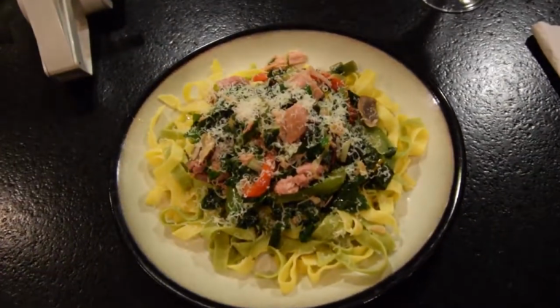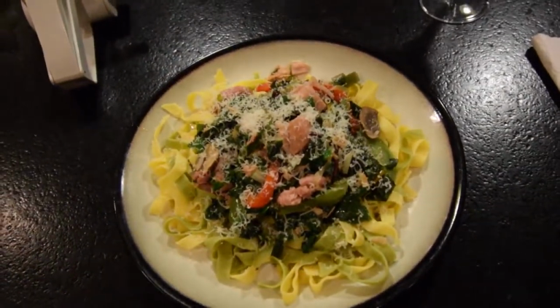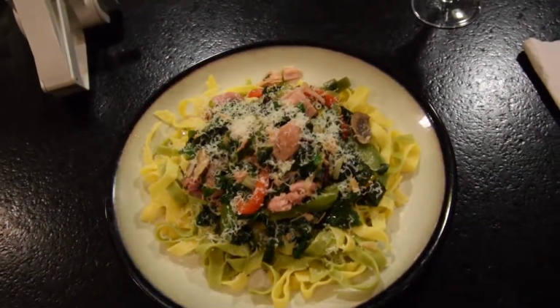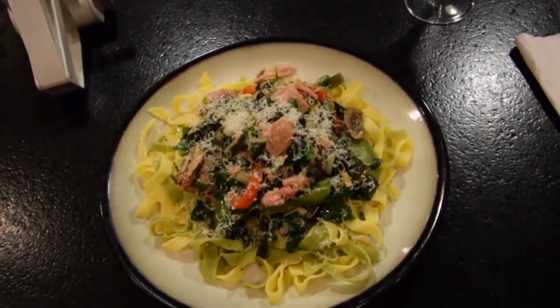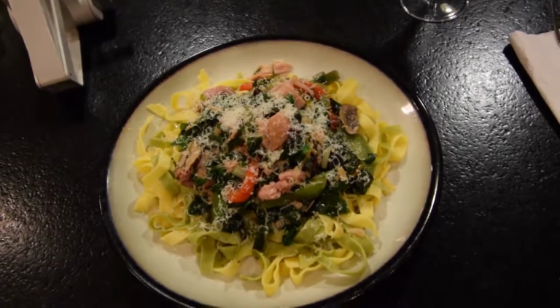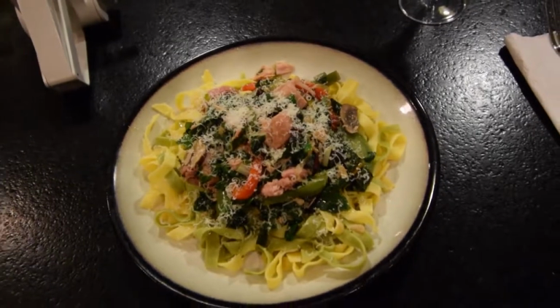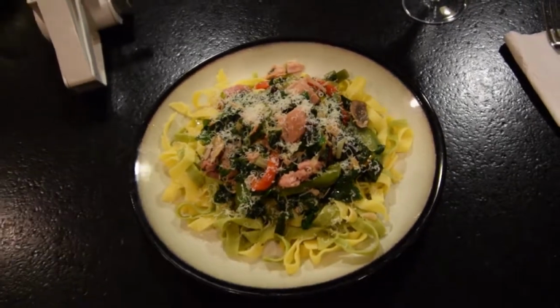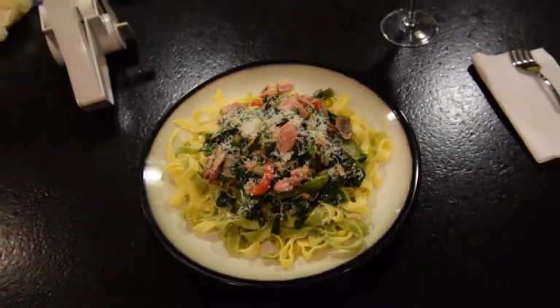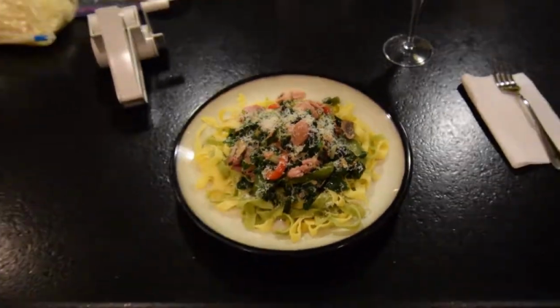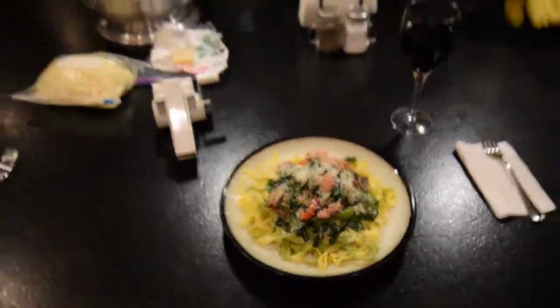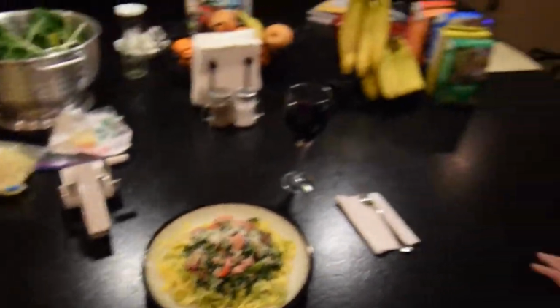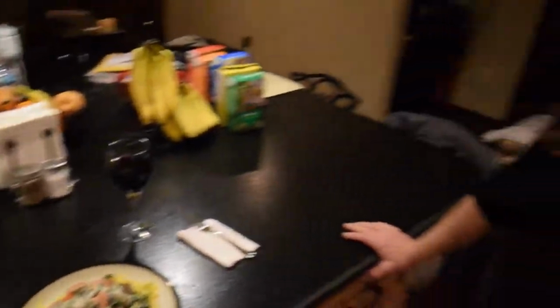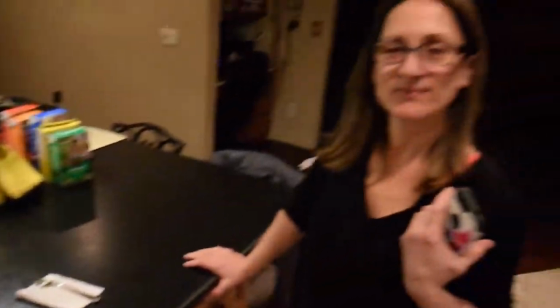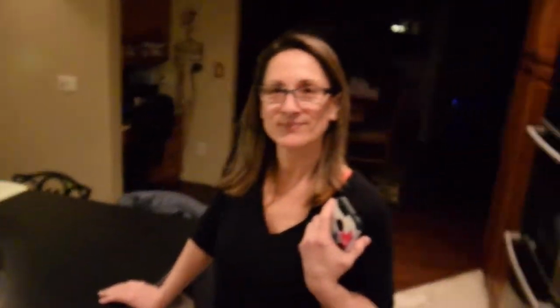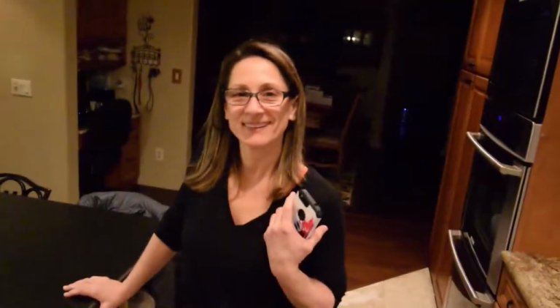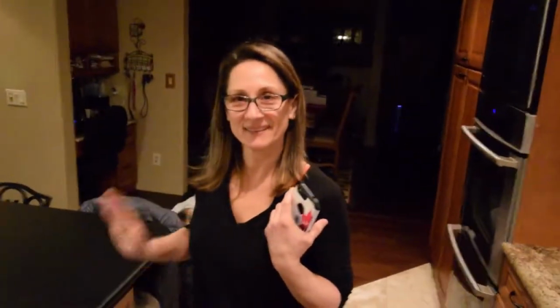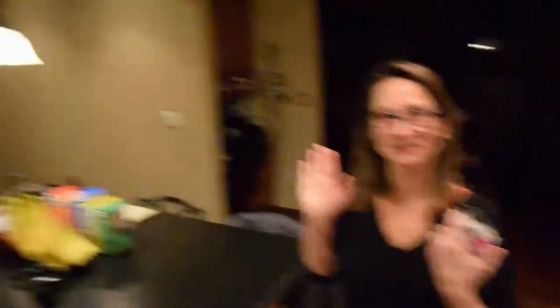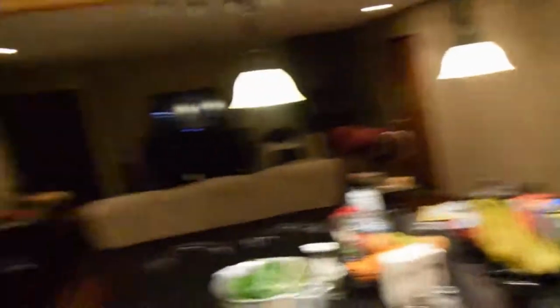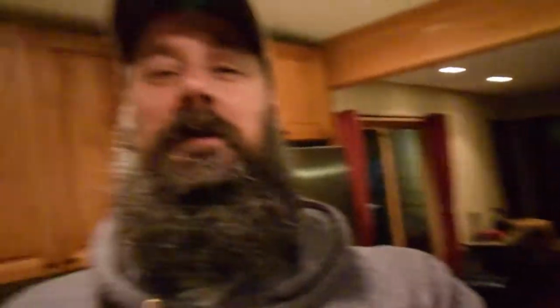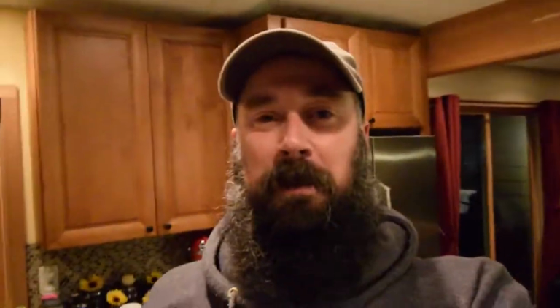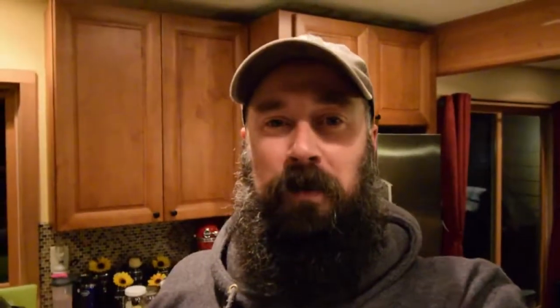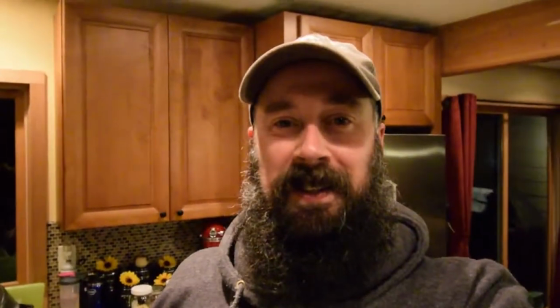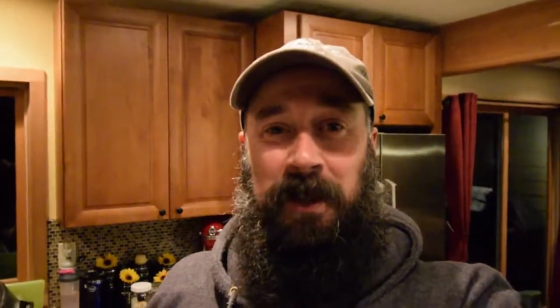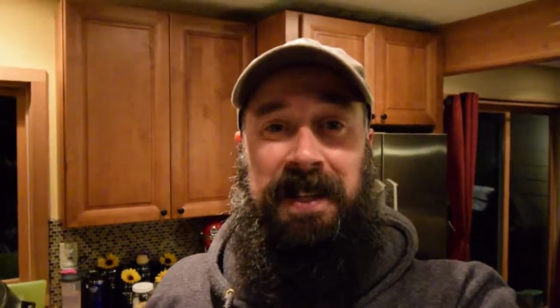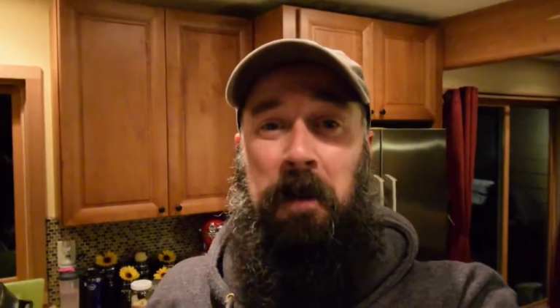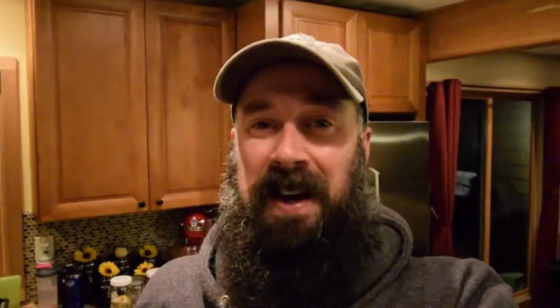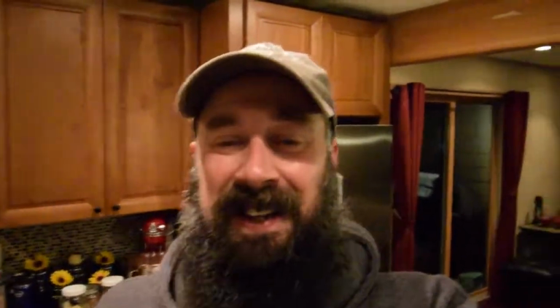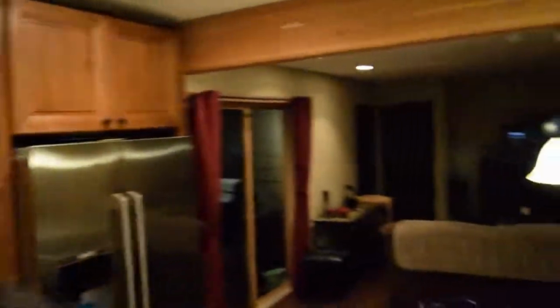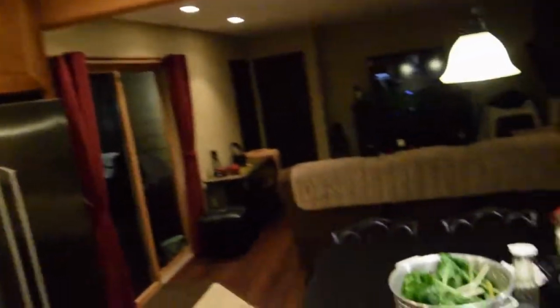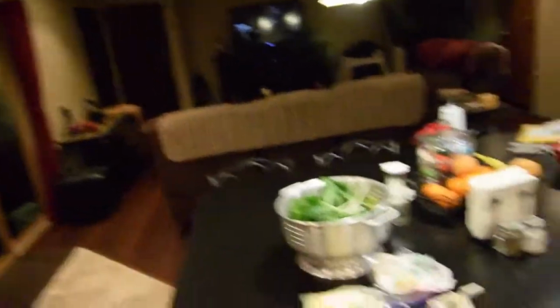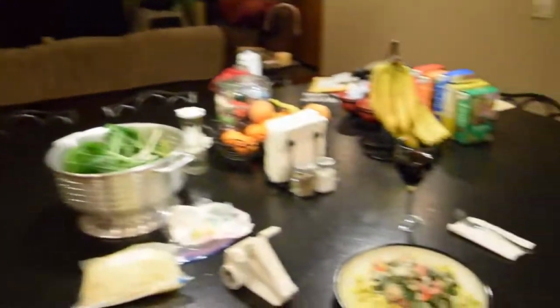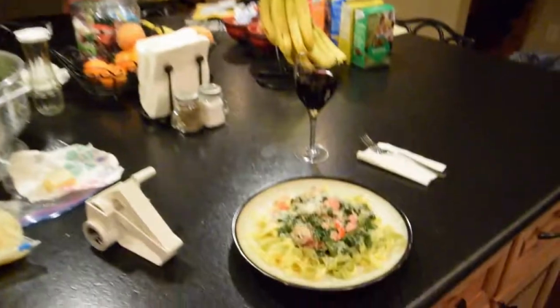I'm going to be eating good tonight. This is Brian and Paula from P&B Homesteading. Talk to you guys again. Bye bye.